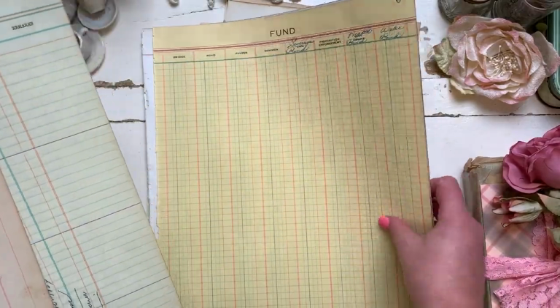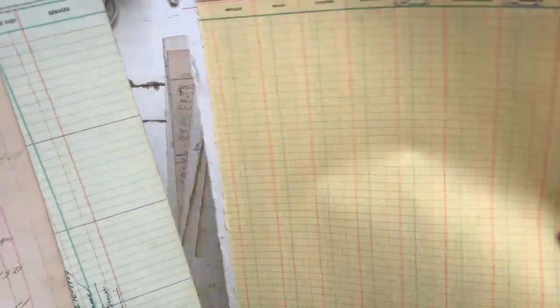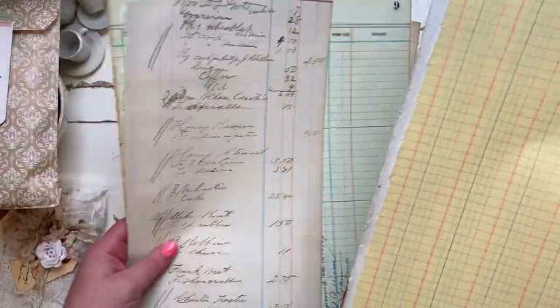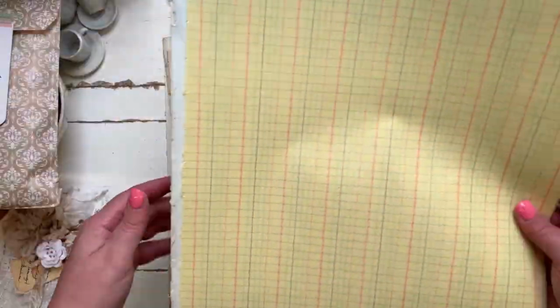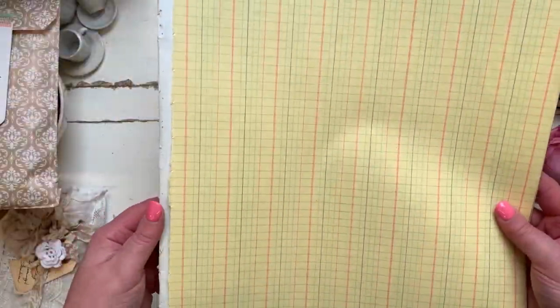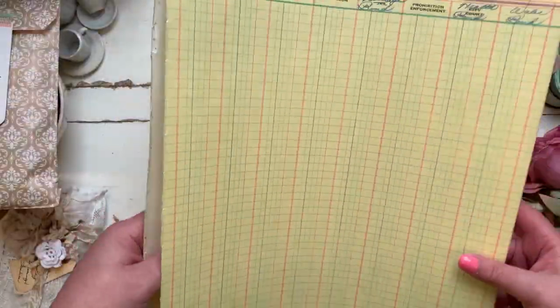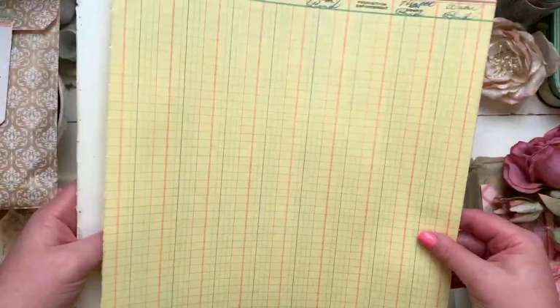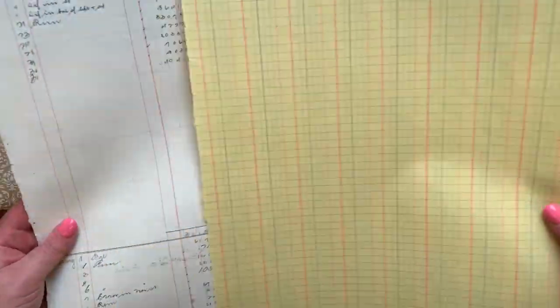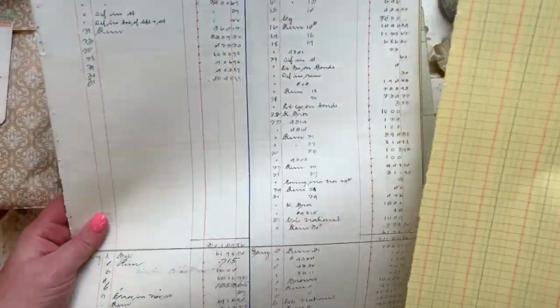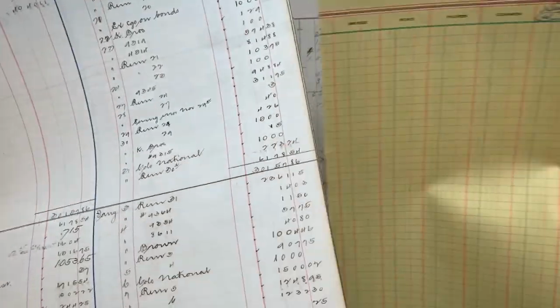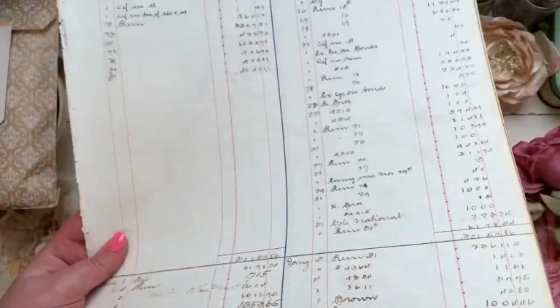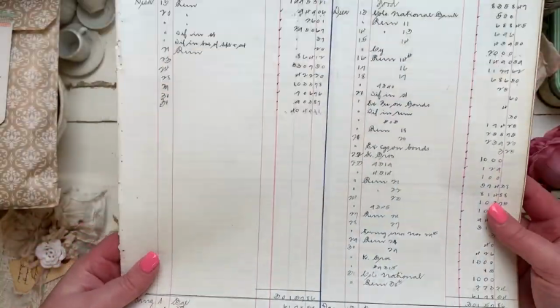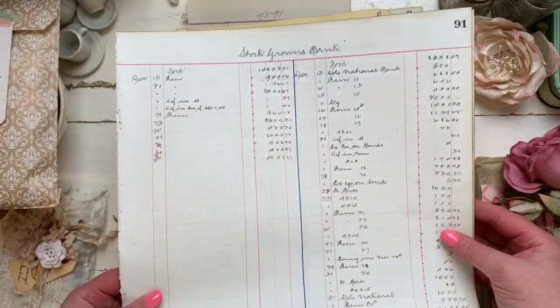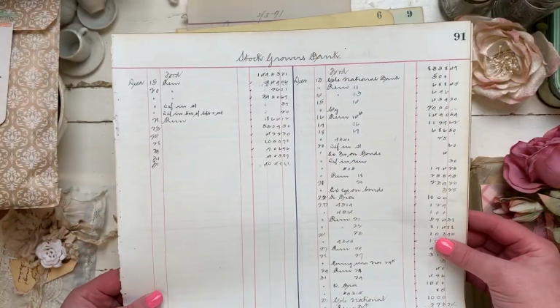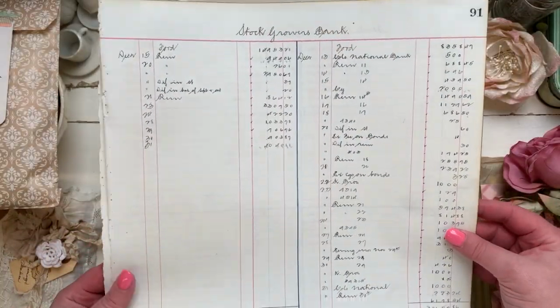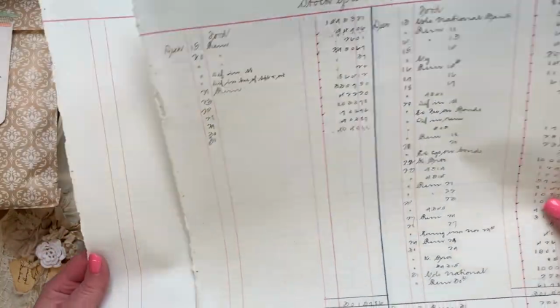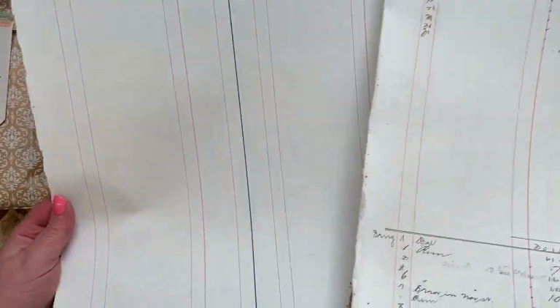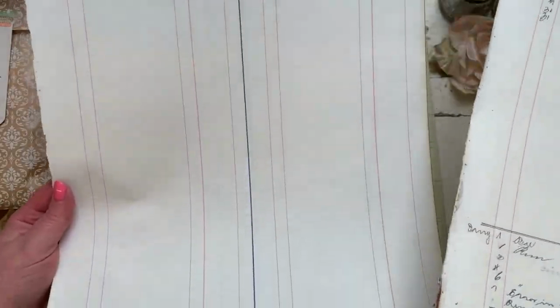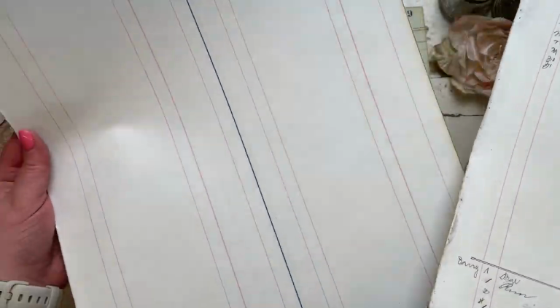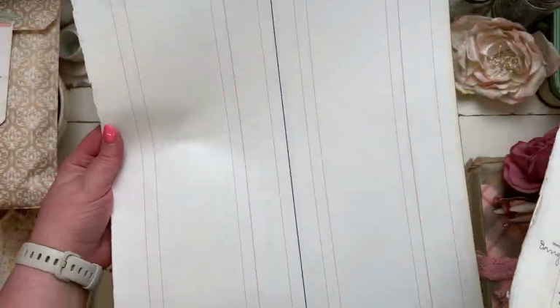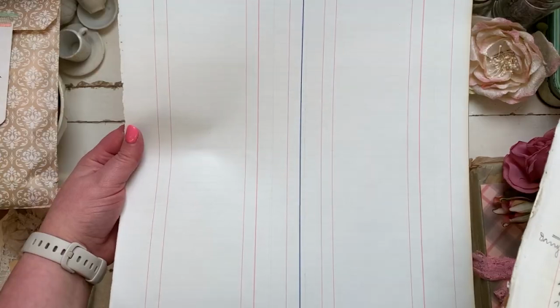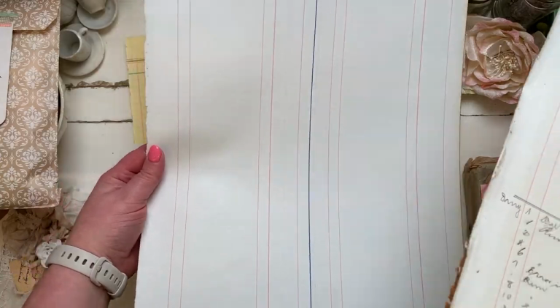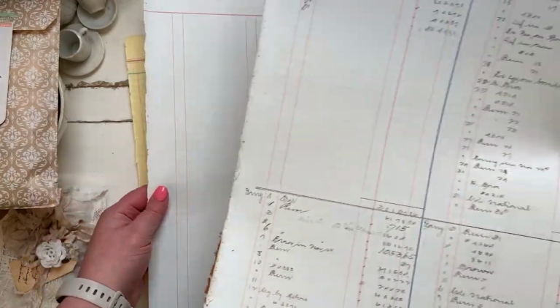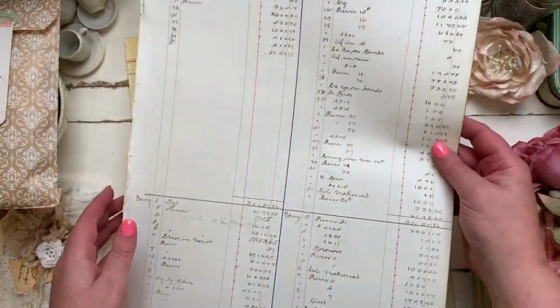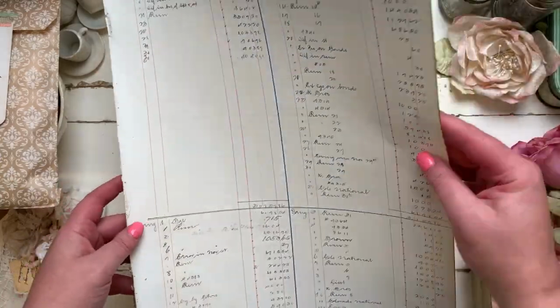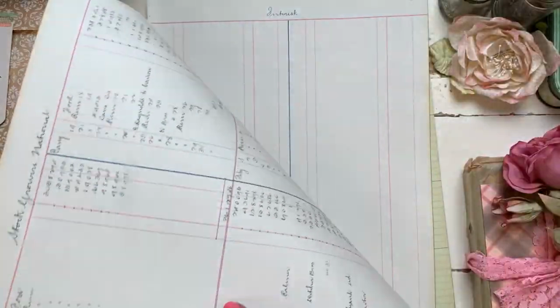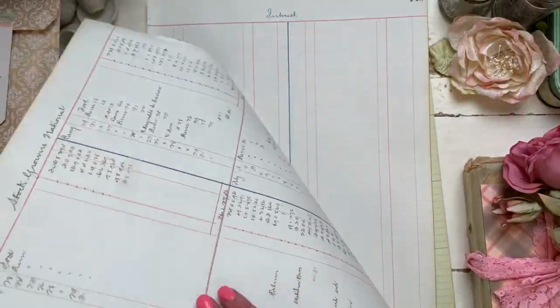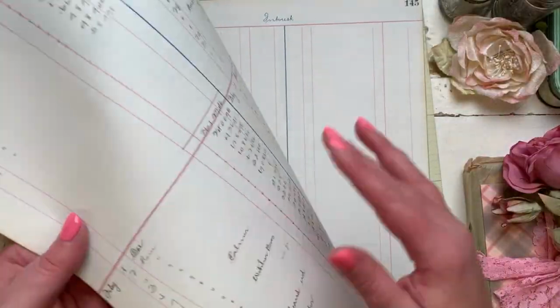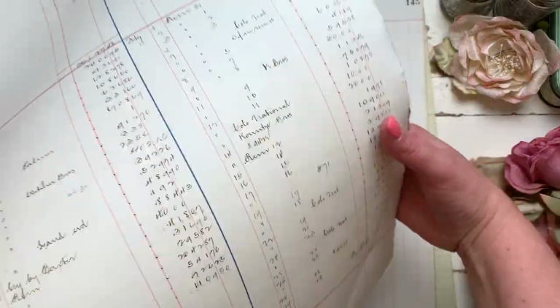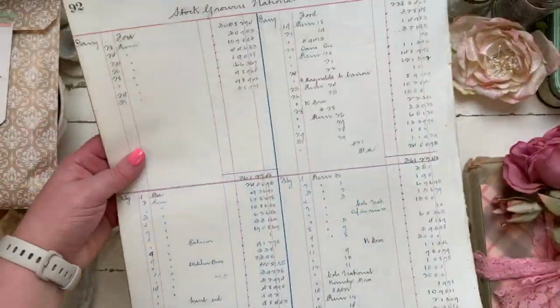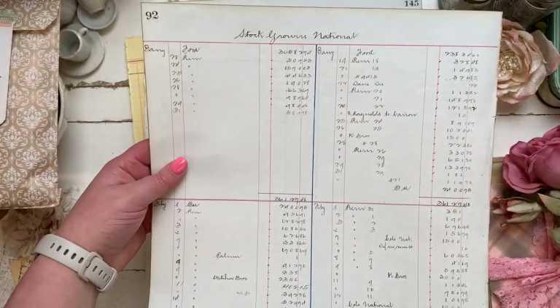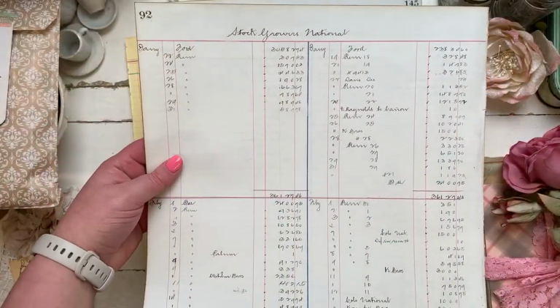Thank you Heather for my order. Look at that — there's a big plain sheet too. I'll be looking forward to using those in my journal.